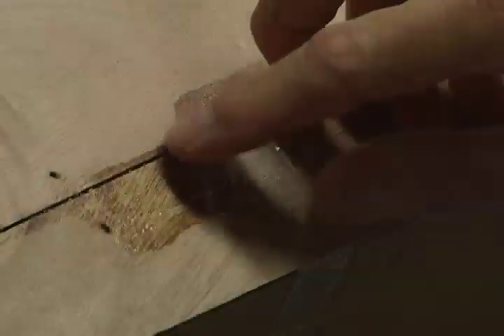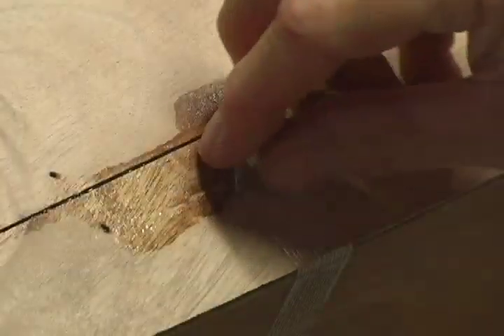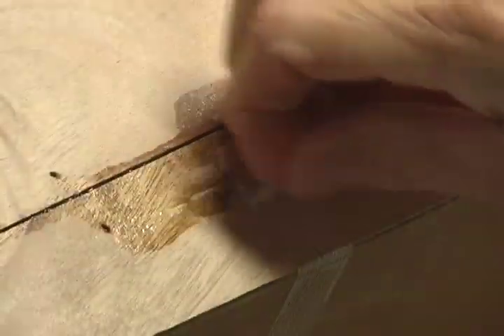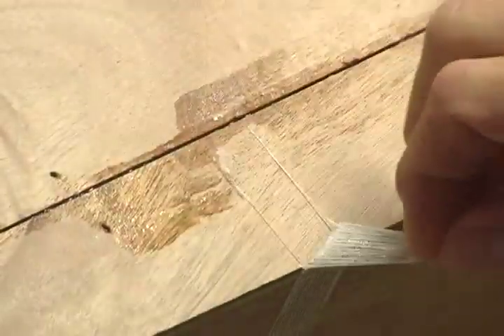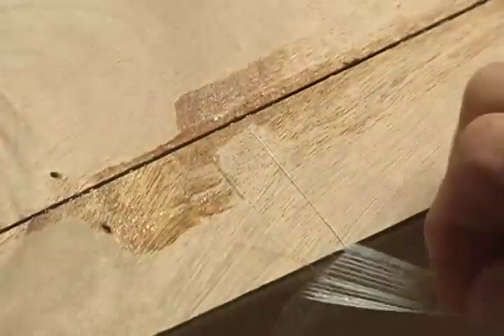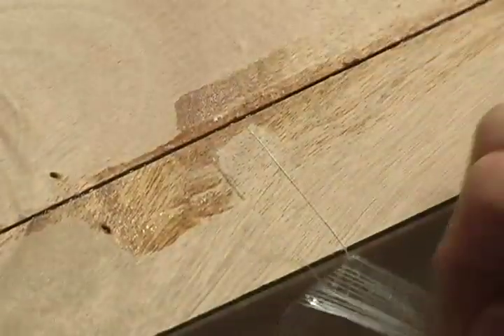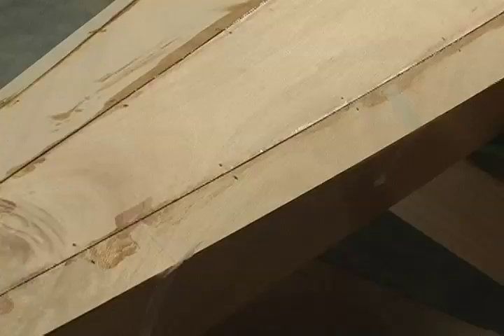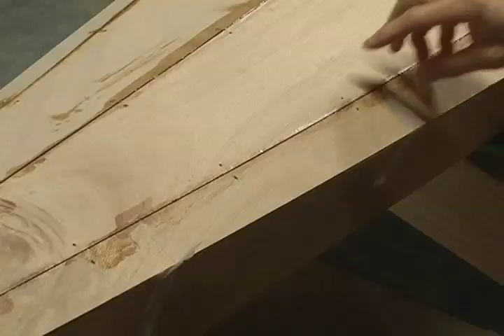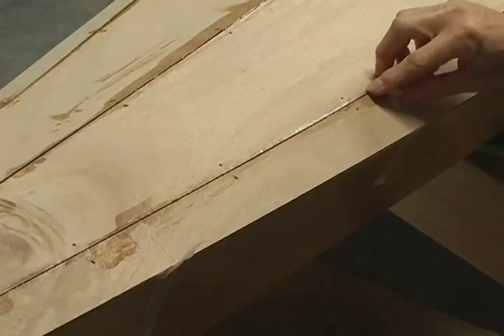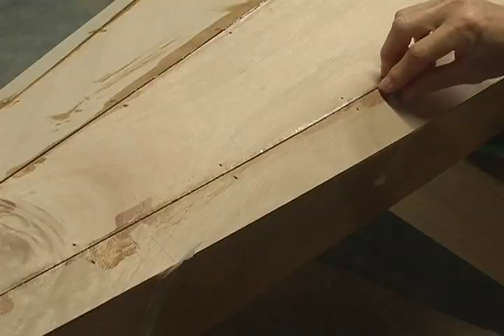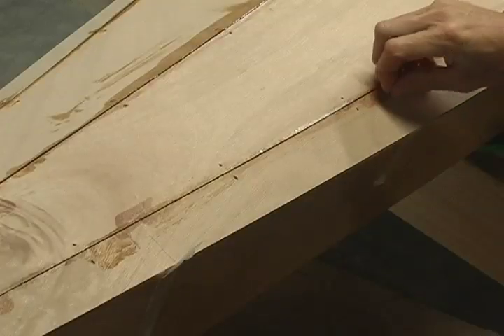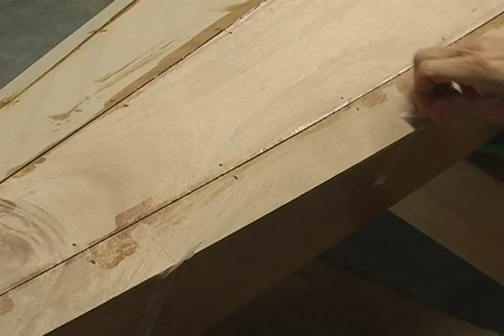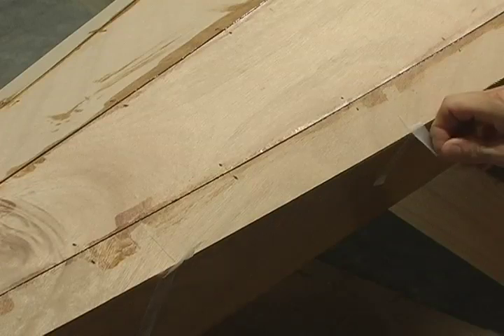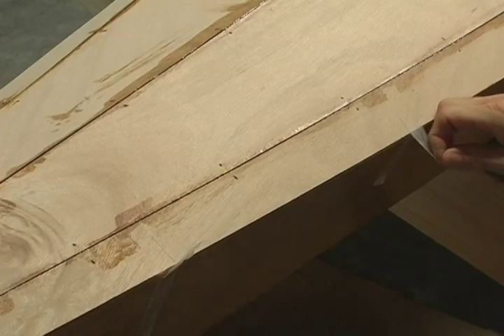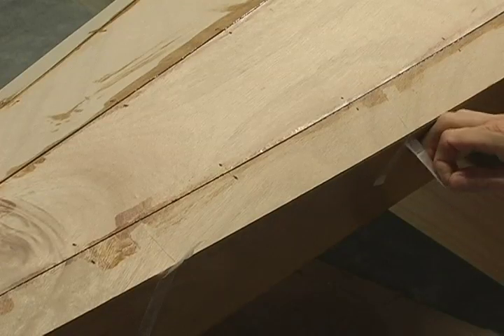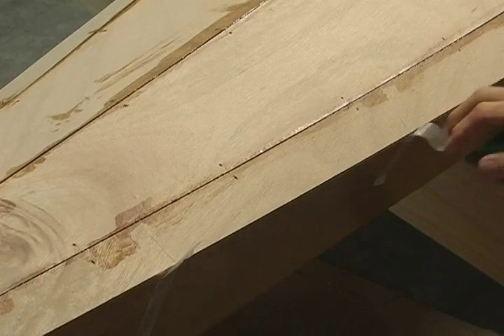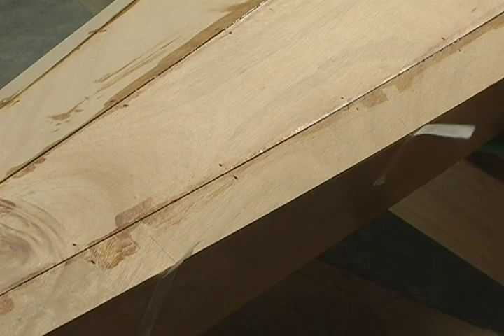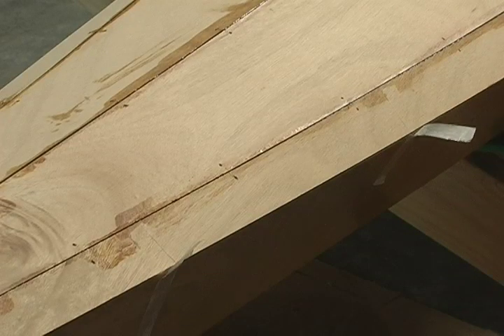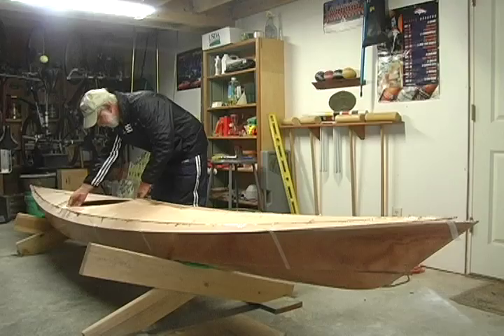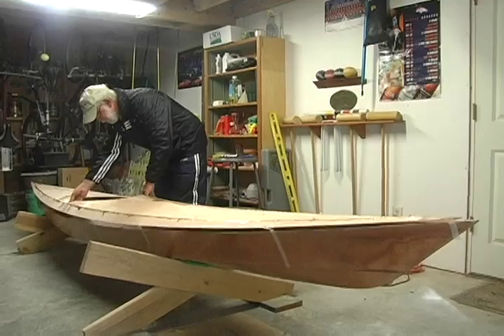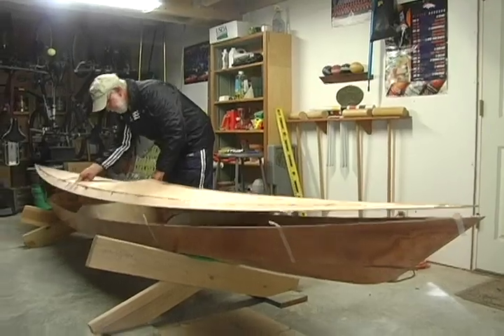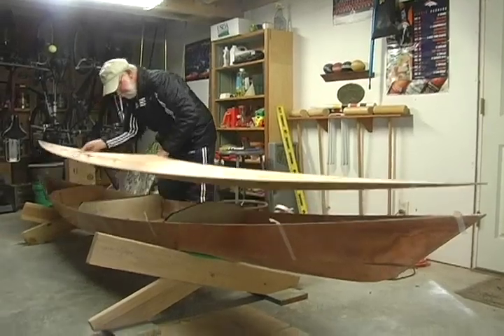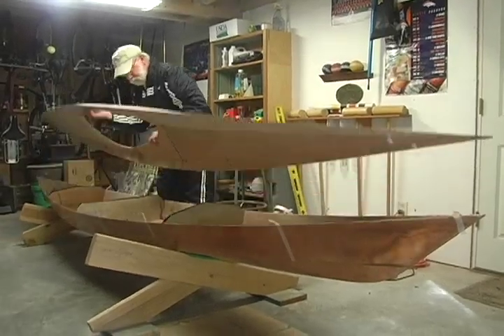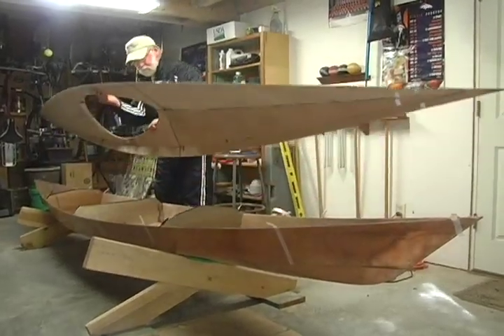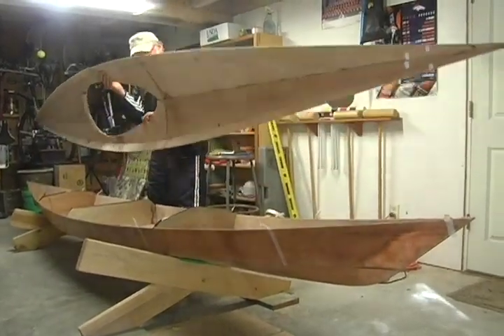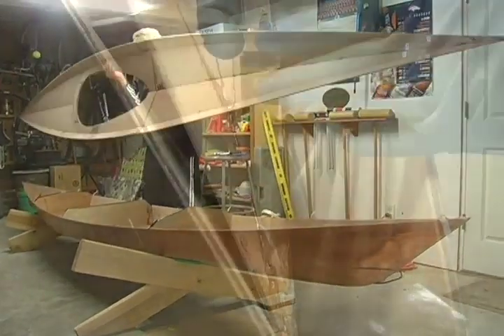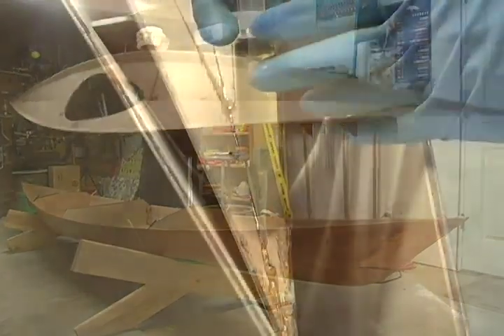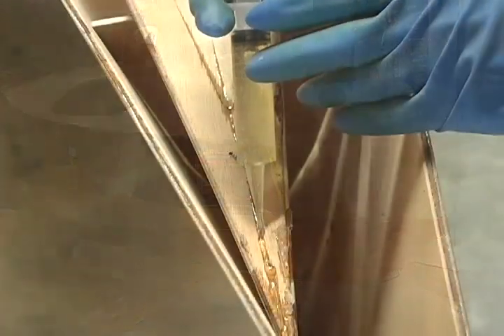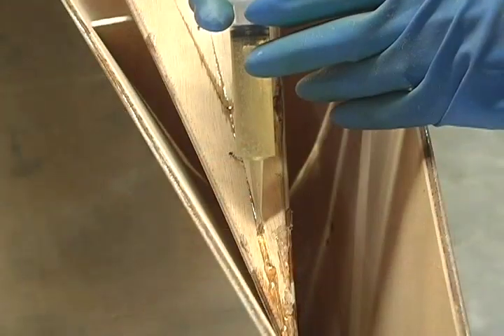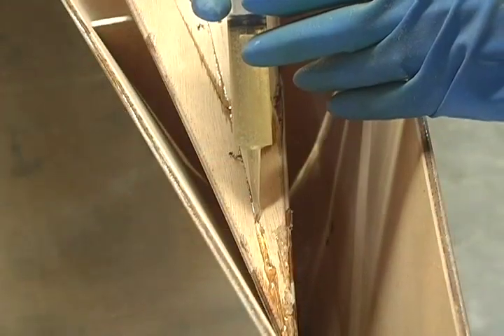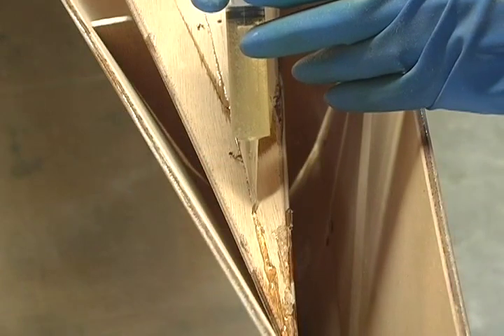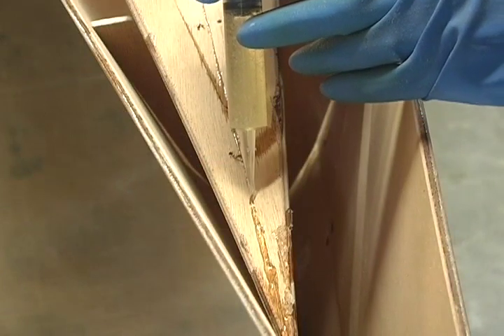Remove the deck, leaving the strapping tape on the sides of the boat. Turn the deck over and fill the underside of the deck seams with epoxy.